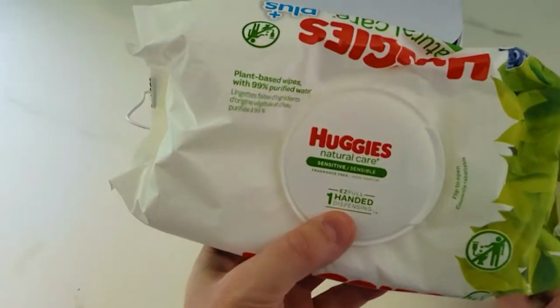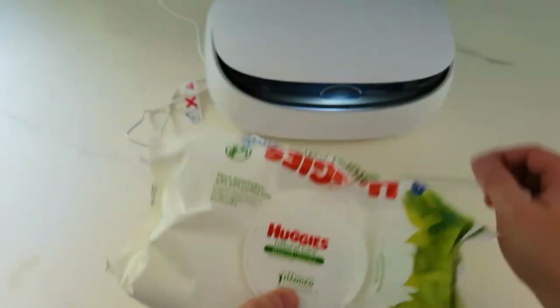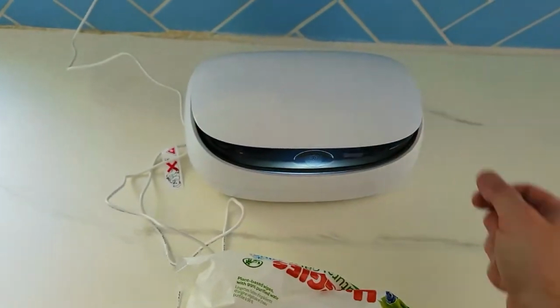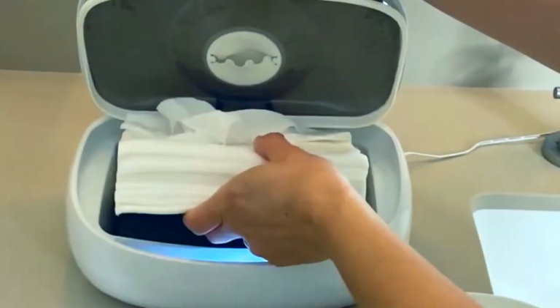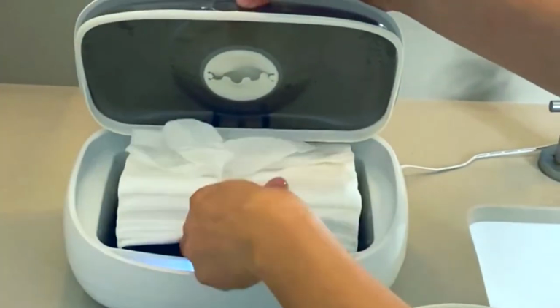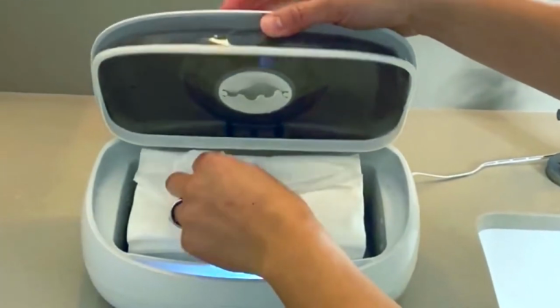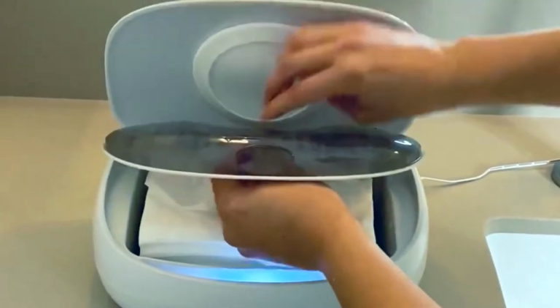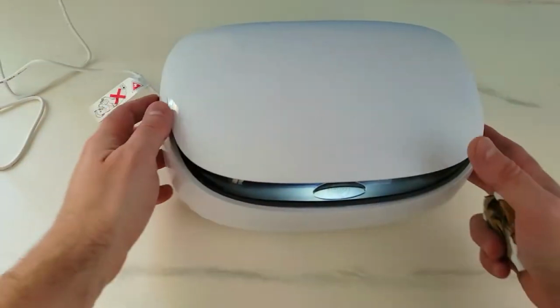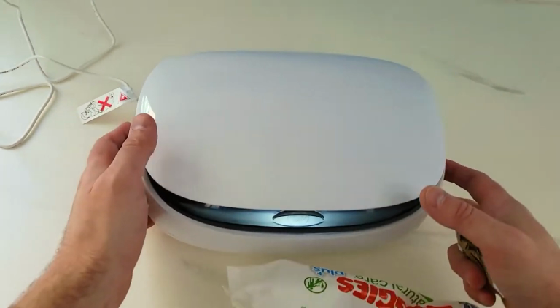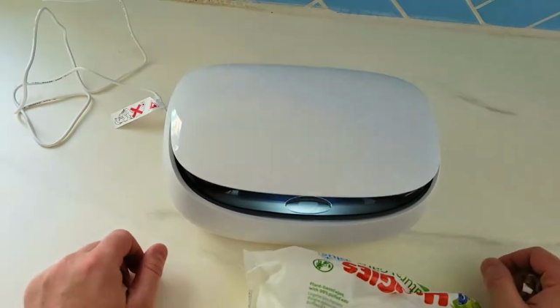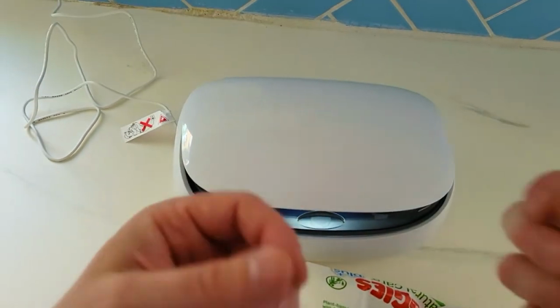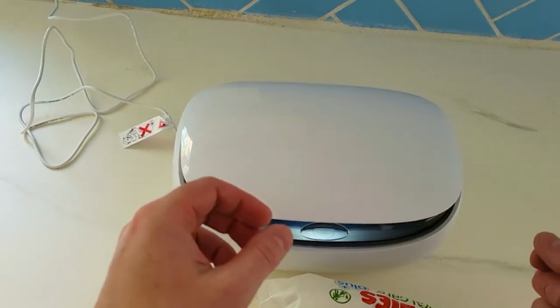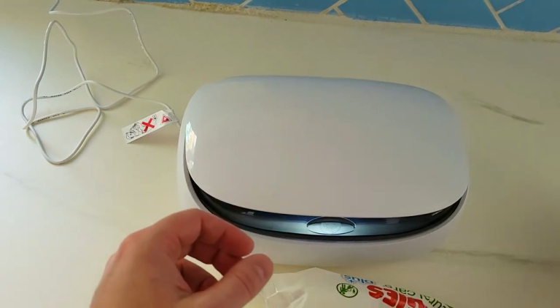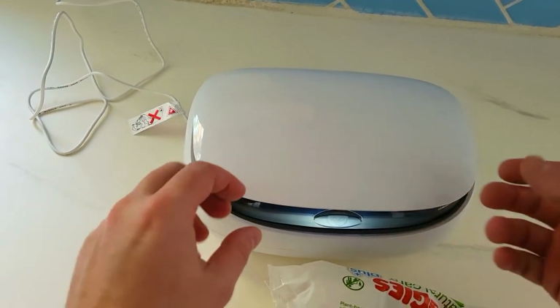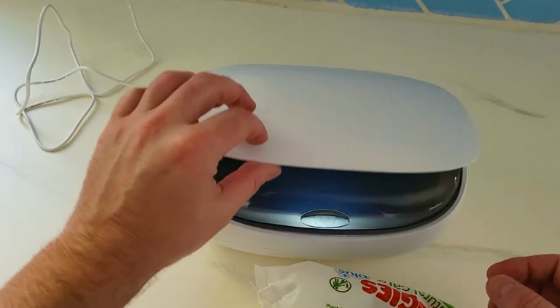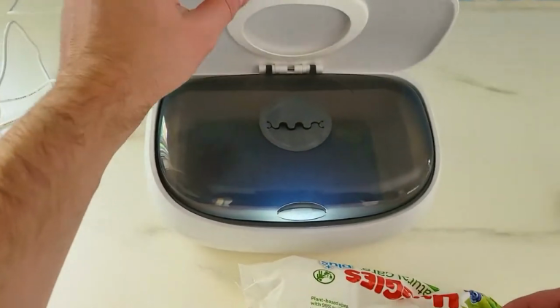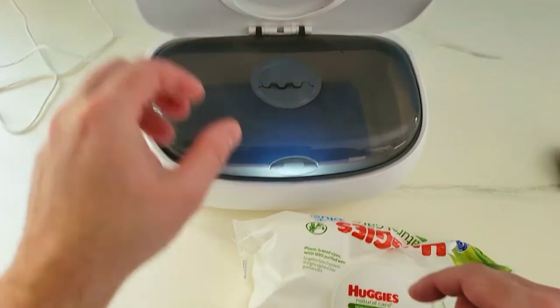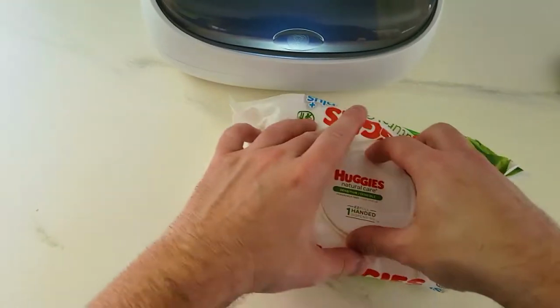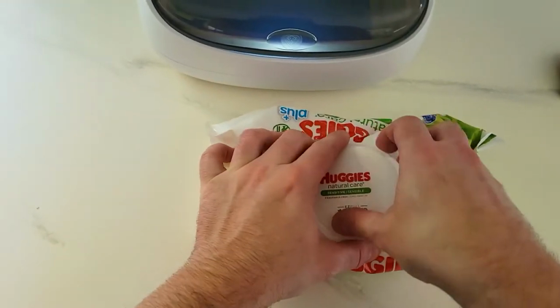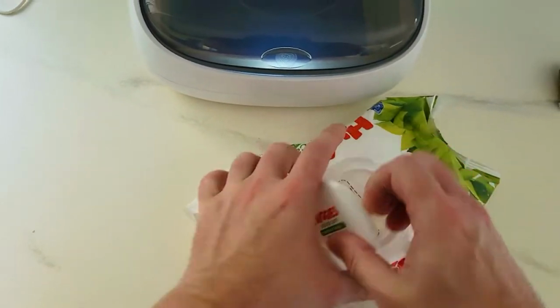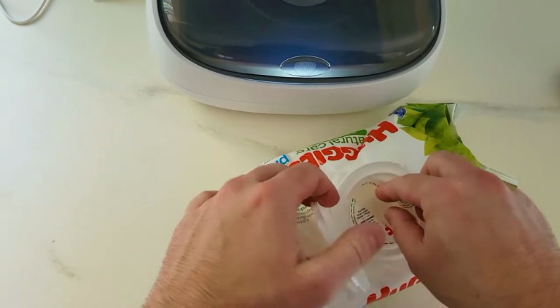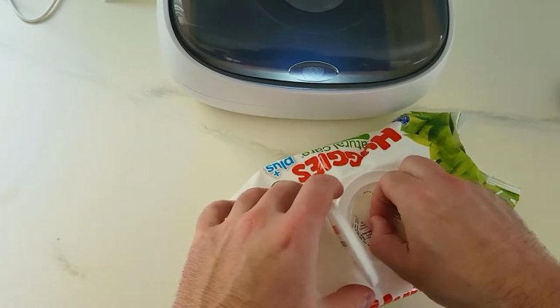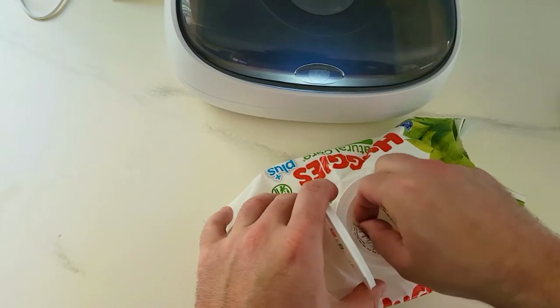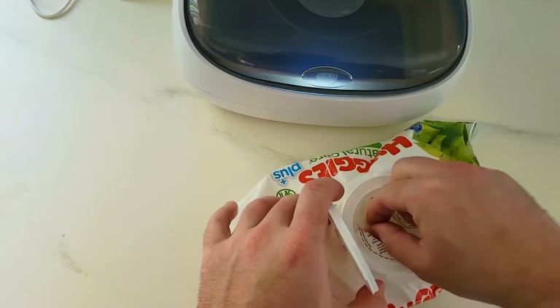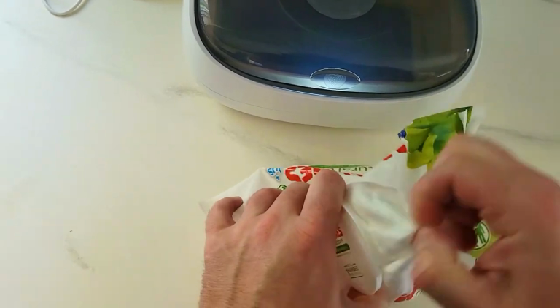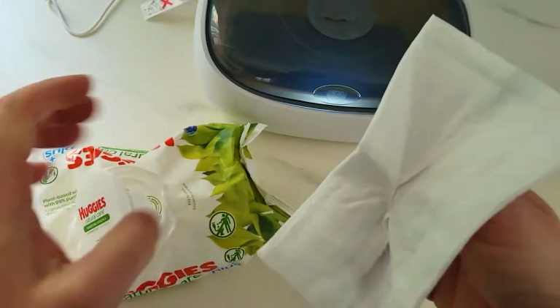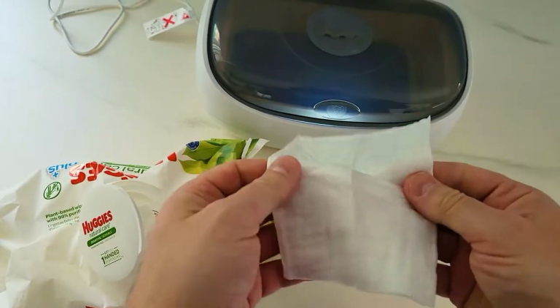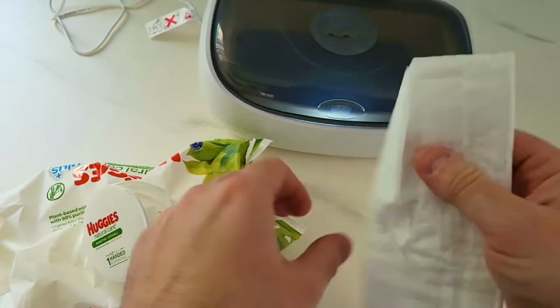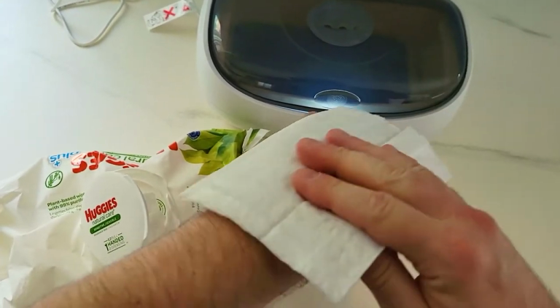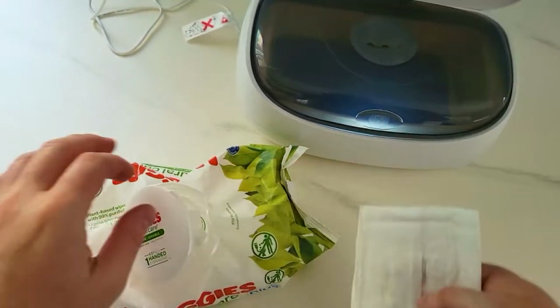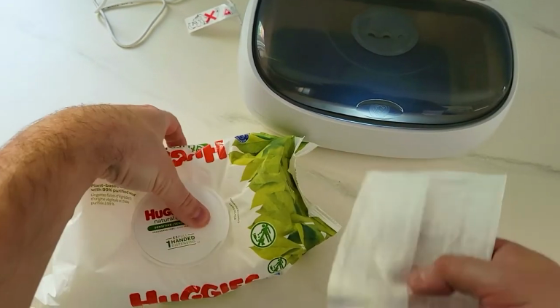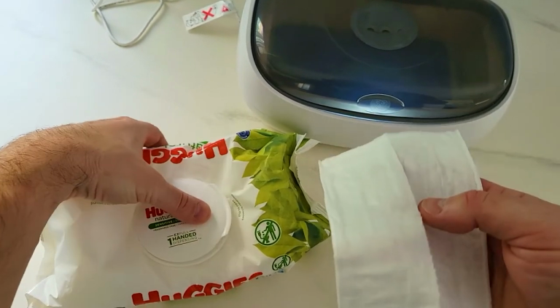This is a baby wet towels heater. Everybody likes warm things on their skin, babies included. So you can either get this wet nap and have your baby screaming because you attach cold water or a little bit of cold water. The alternative is to heat these up.